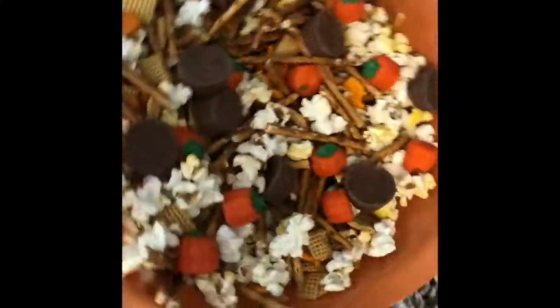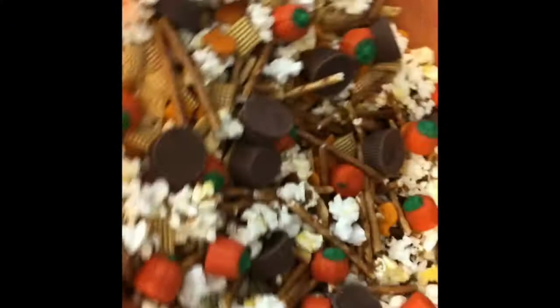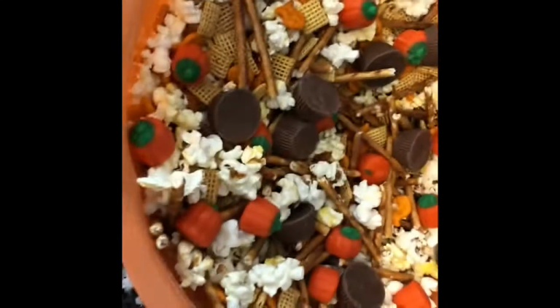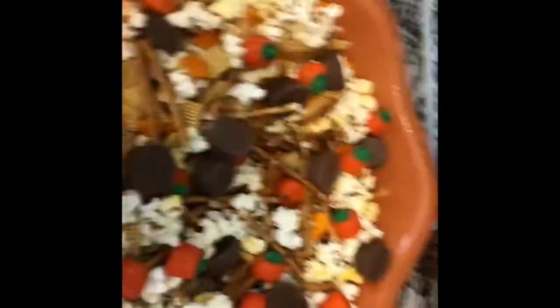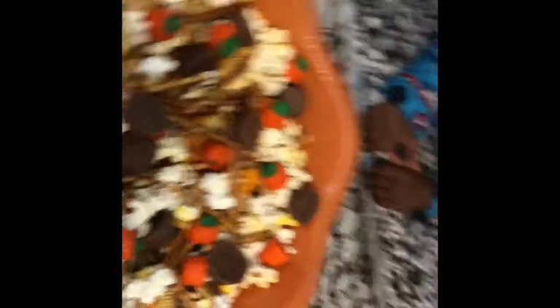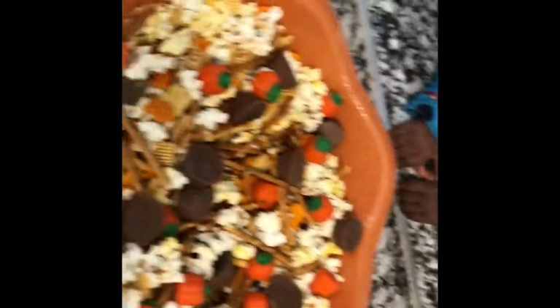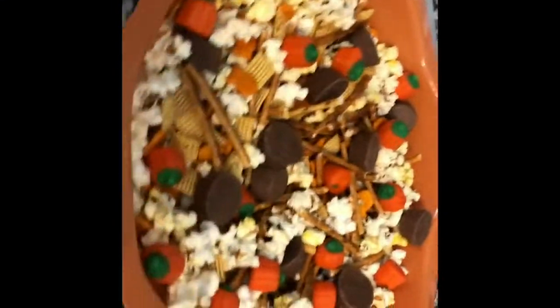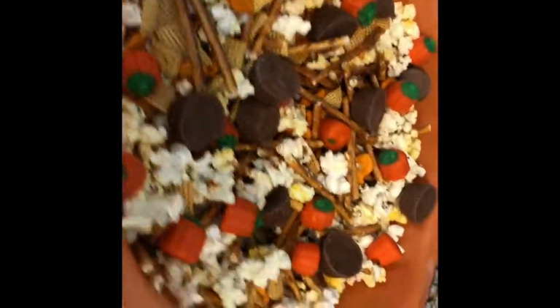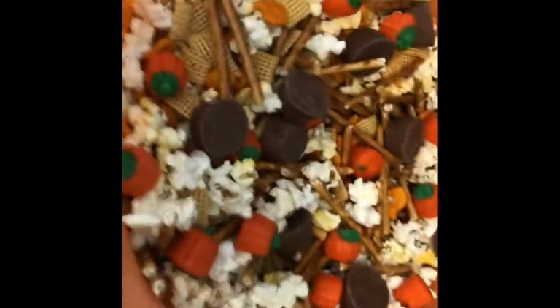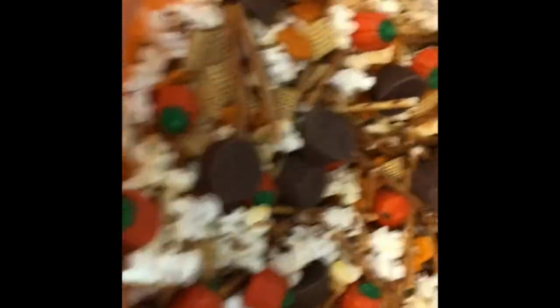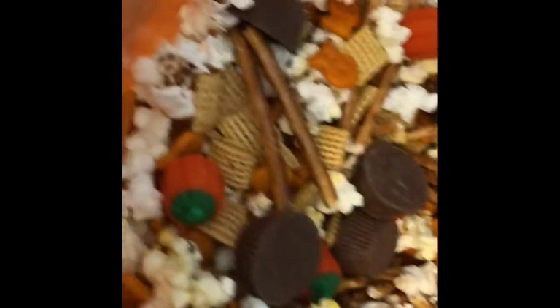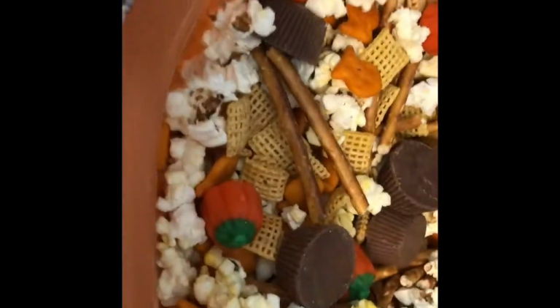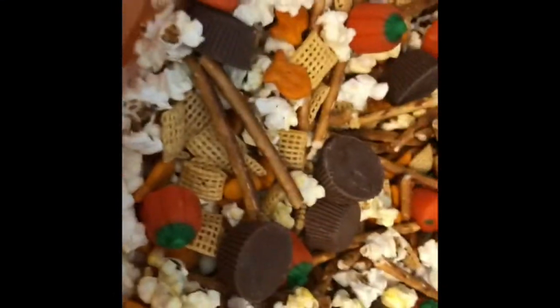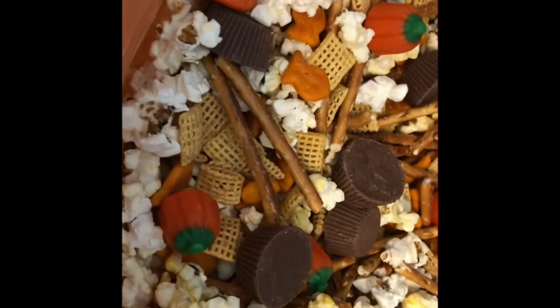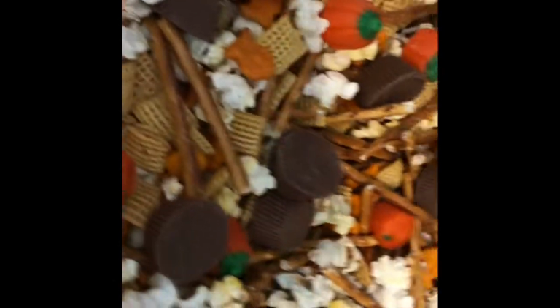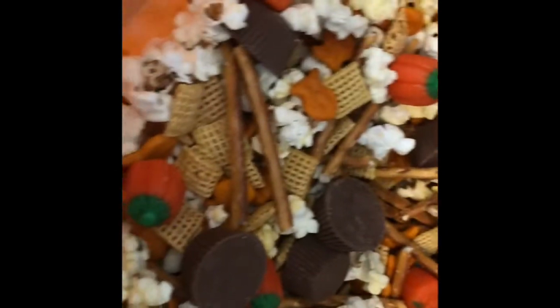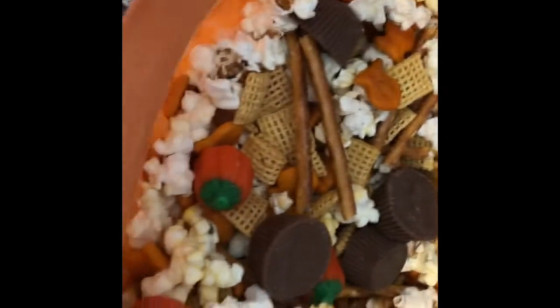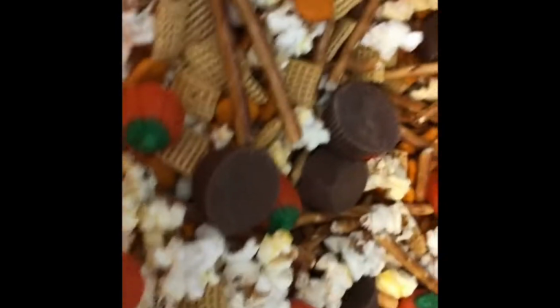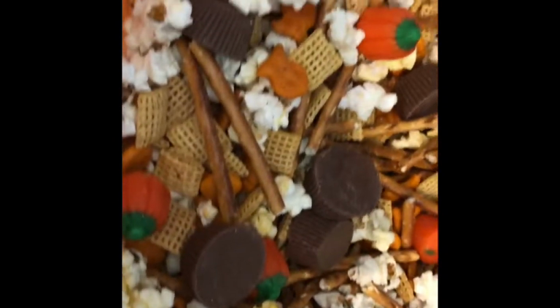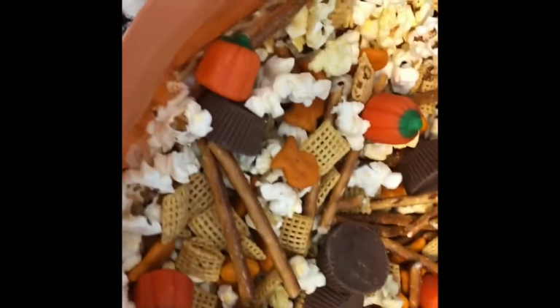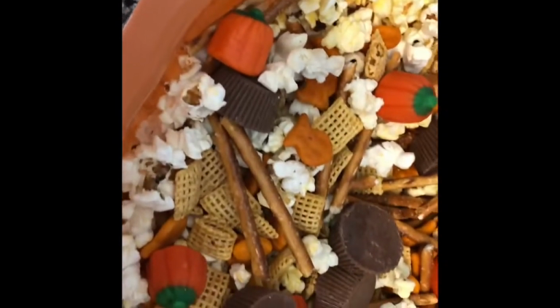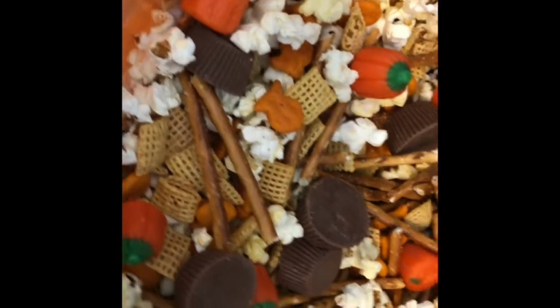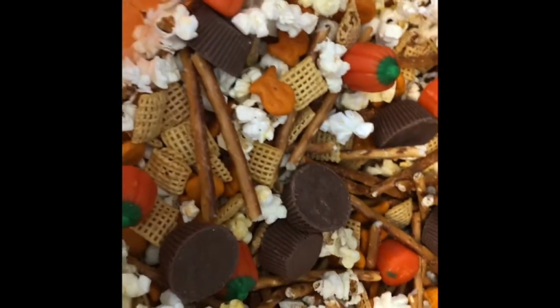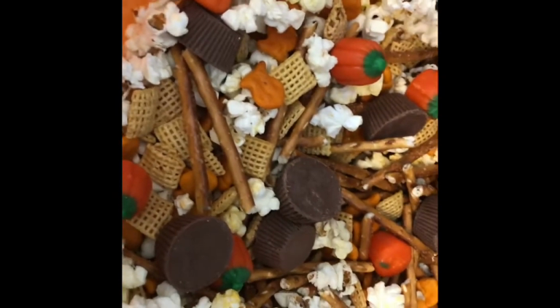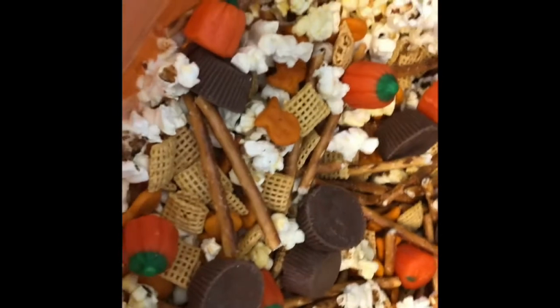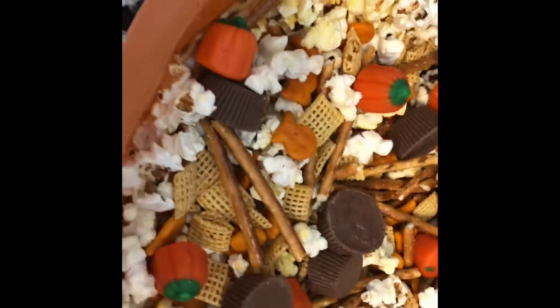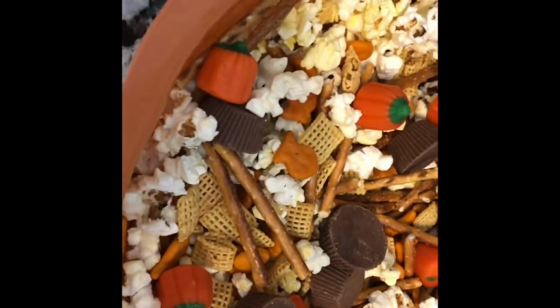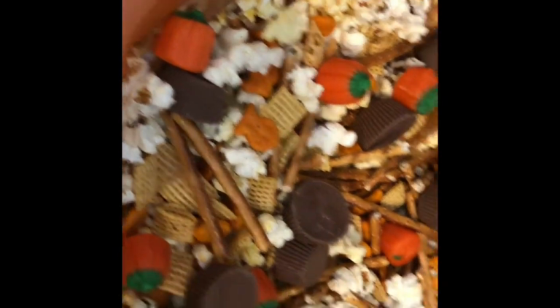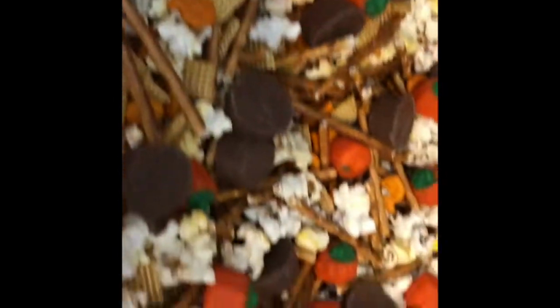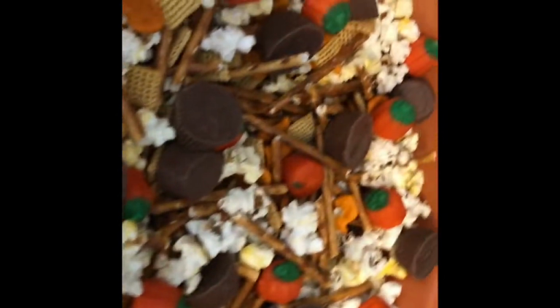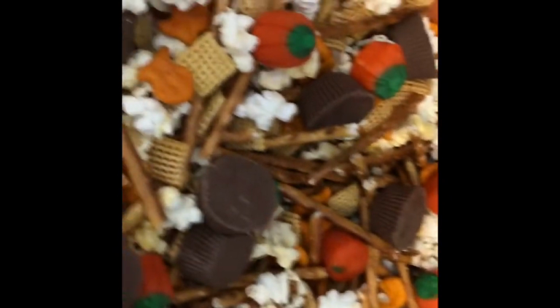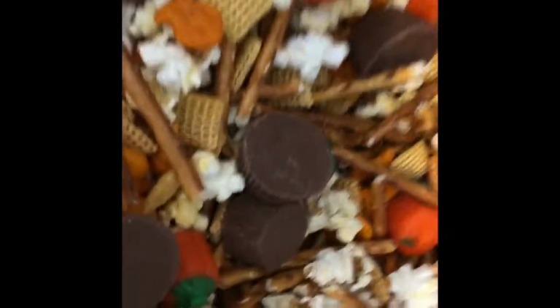We mixed it all up. And this is the boys' Harvest trail mix — they did good. We got popcorn, Honey Nut Chex Mix, pretzel sticks, pizza flavored goldfish, and the little pumpkin candies.